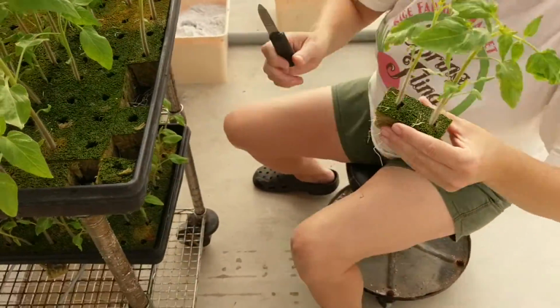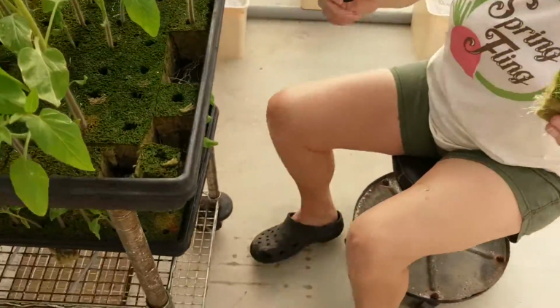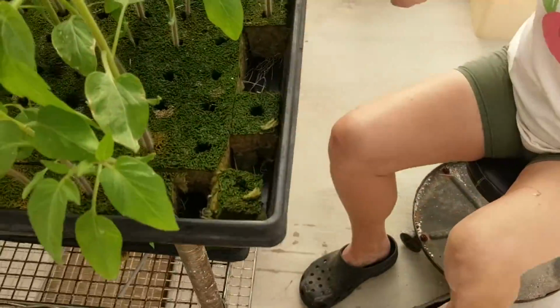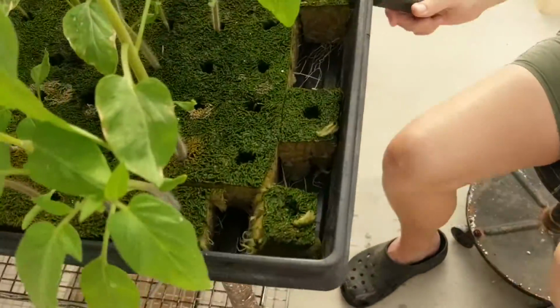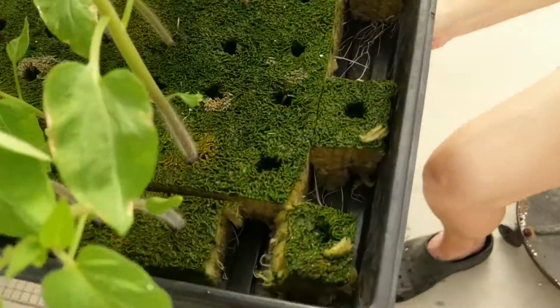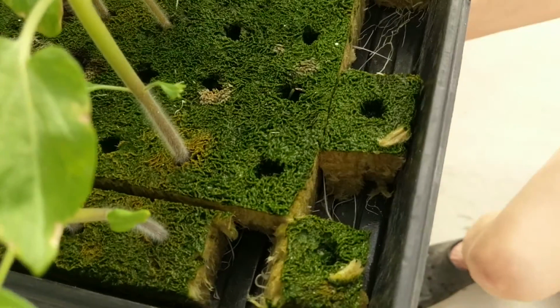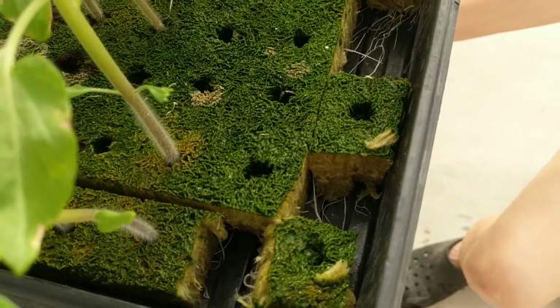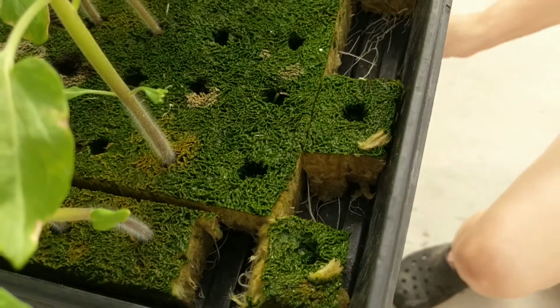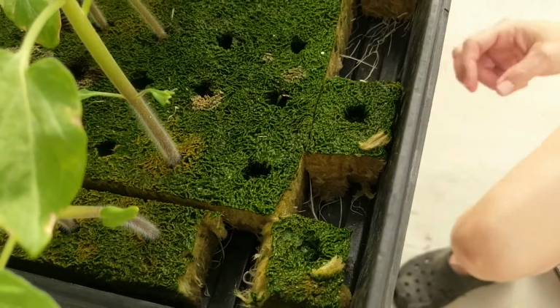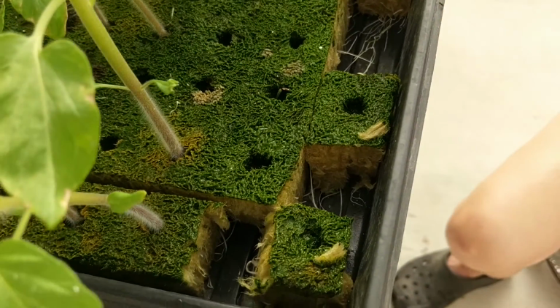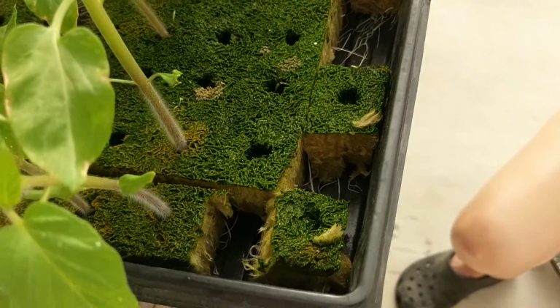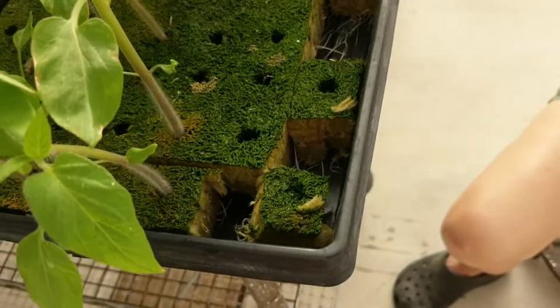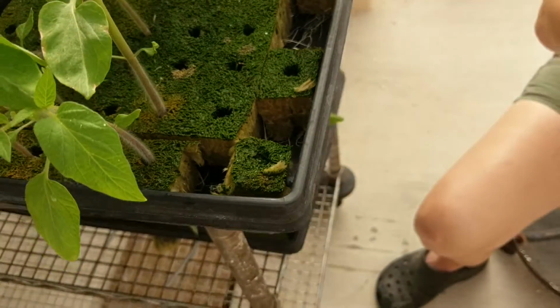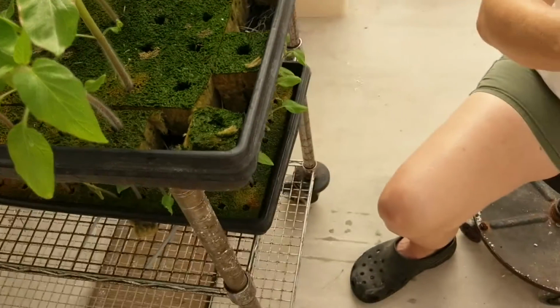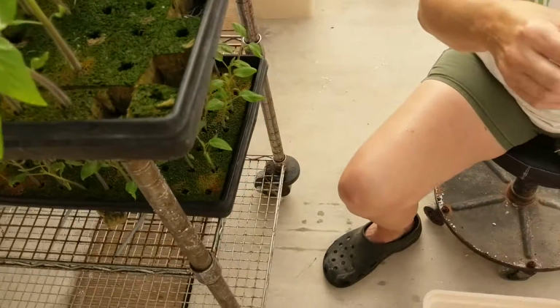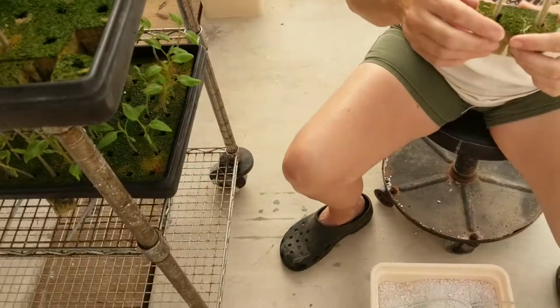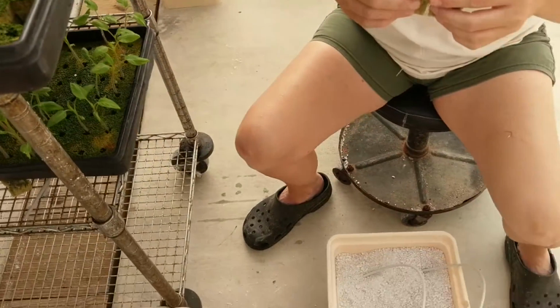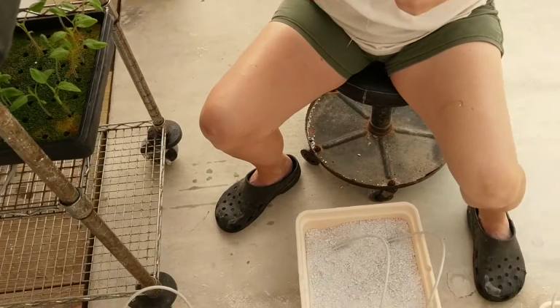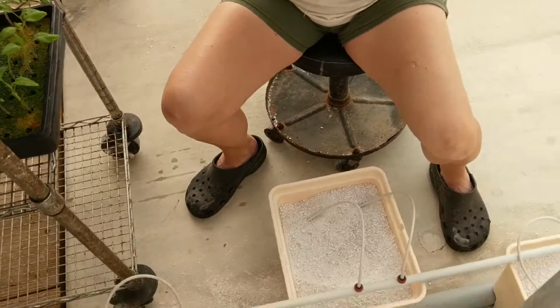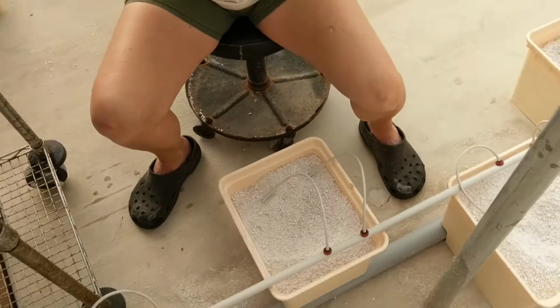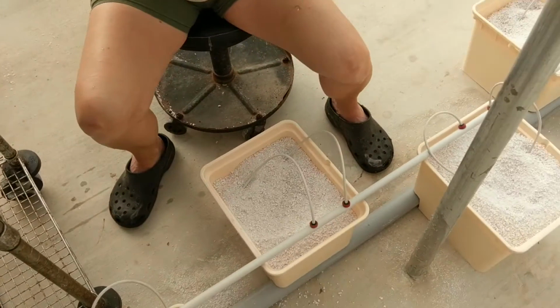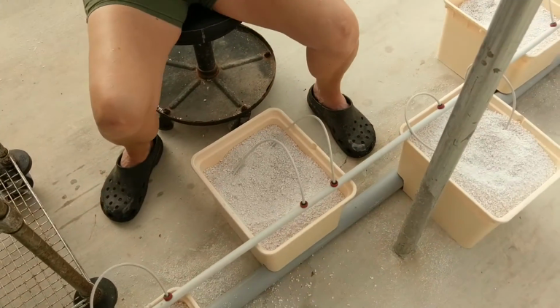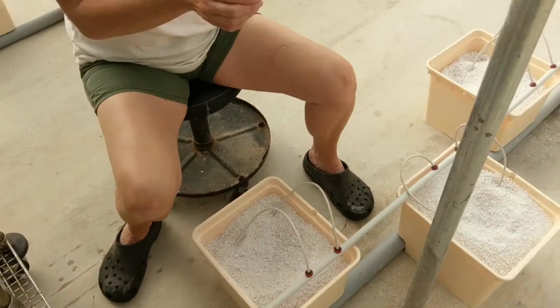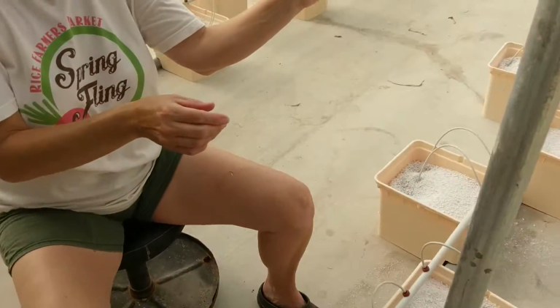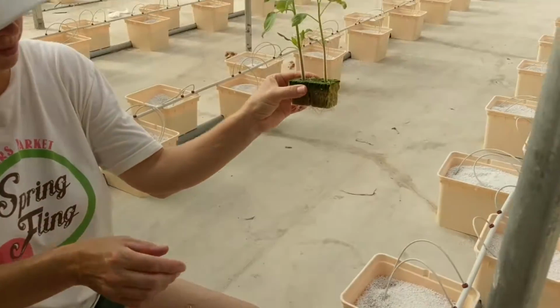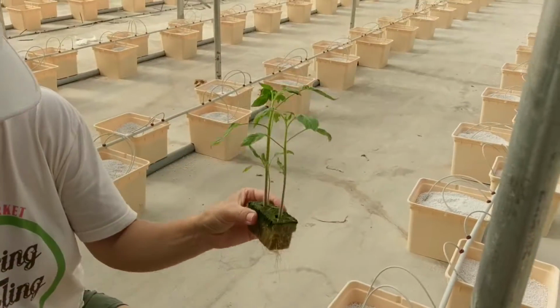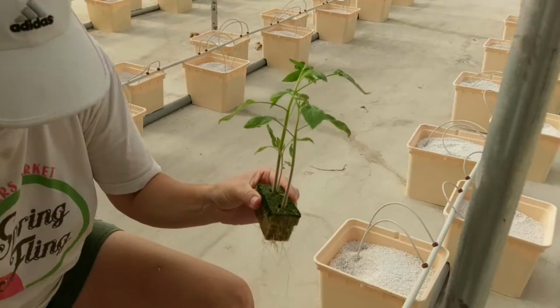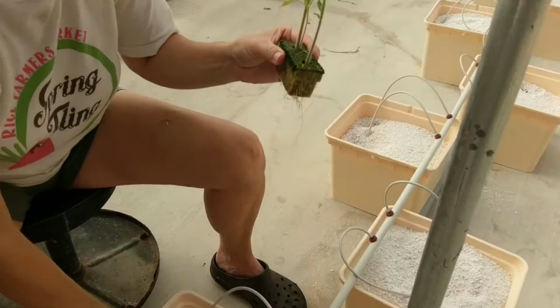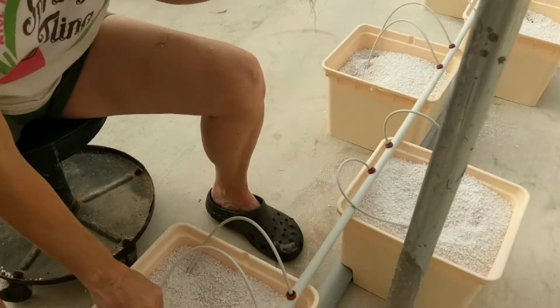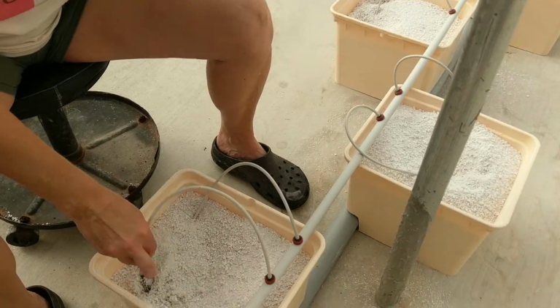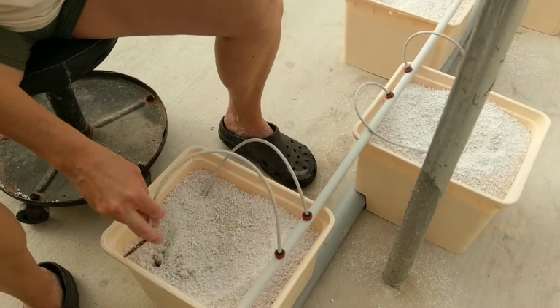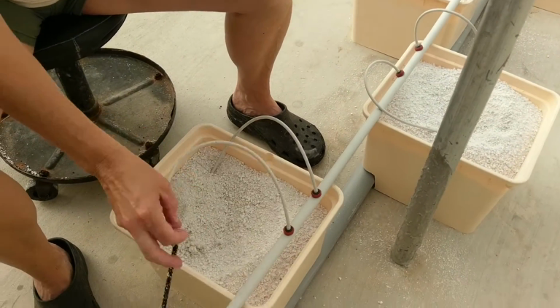We cut them out of the rockwool here — this is the seed-growing medium. It's just a big sheet. We've got two of them cut out, and we go two per bucket.